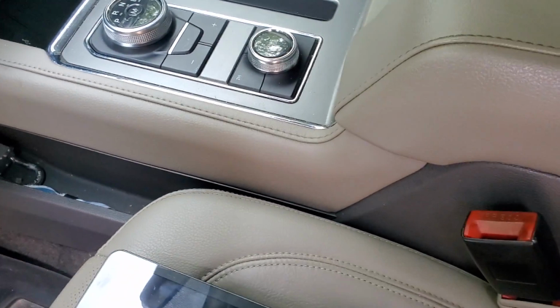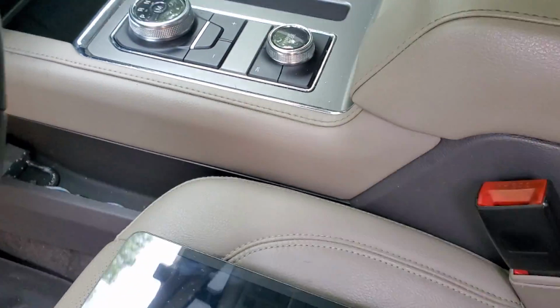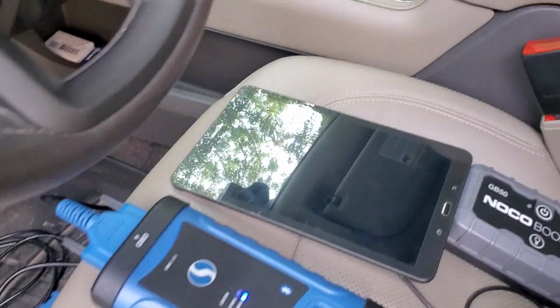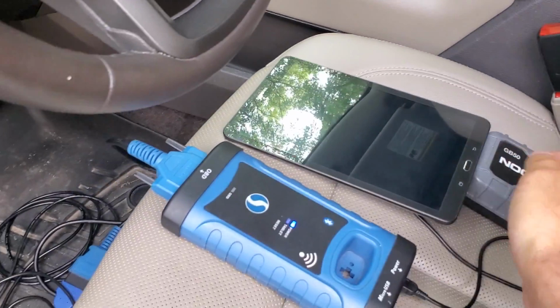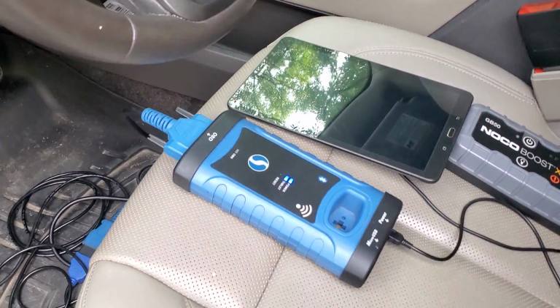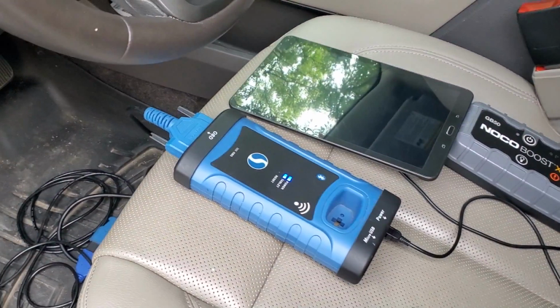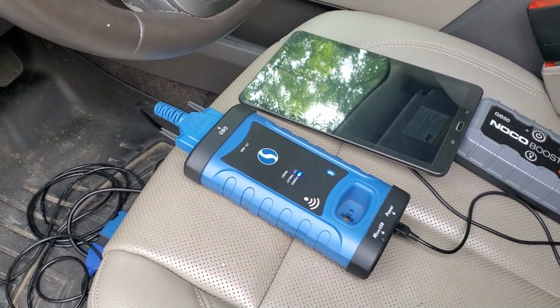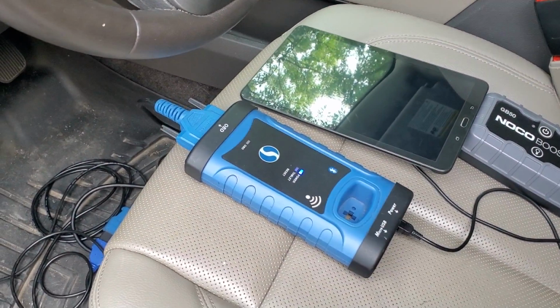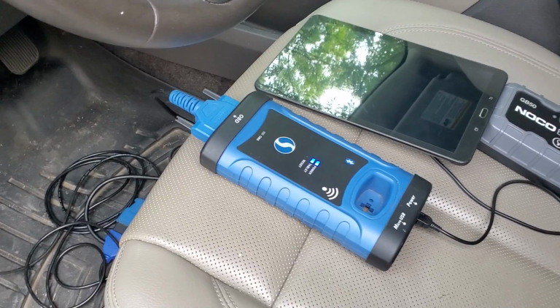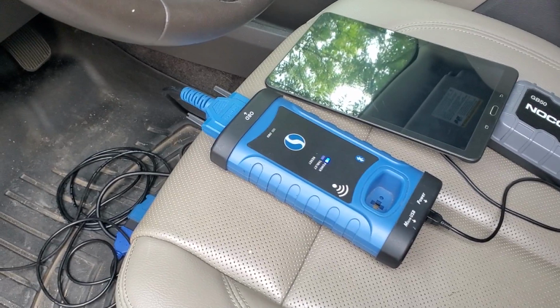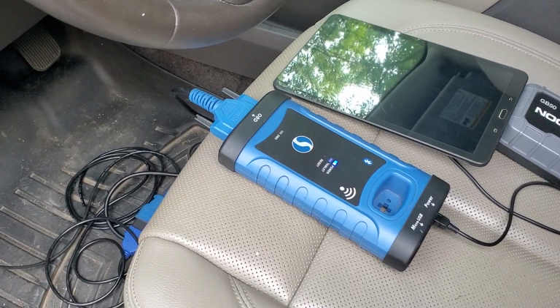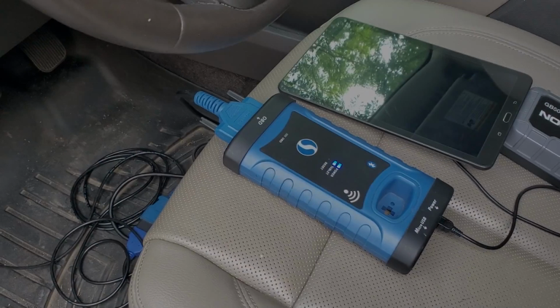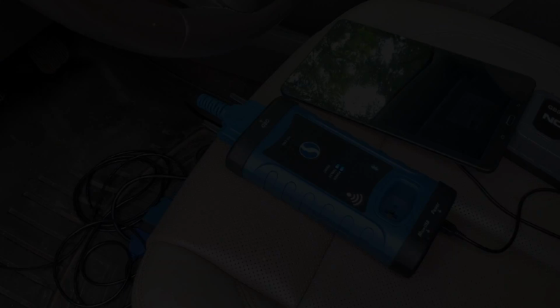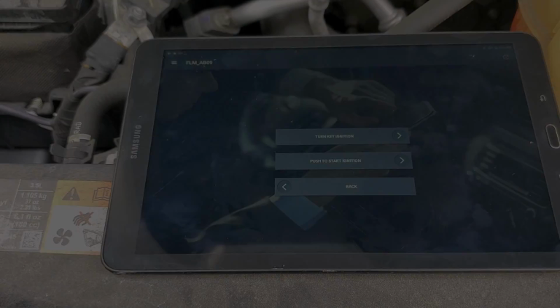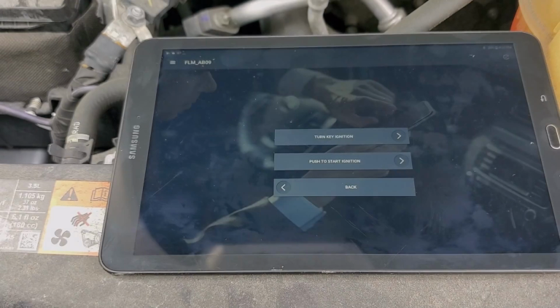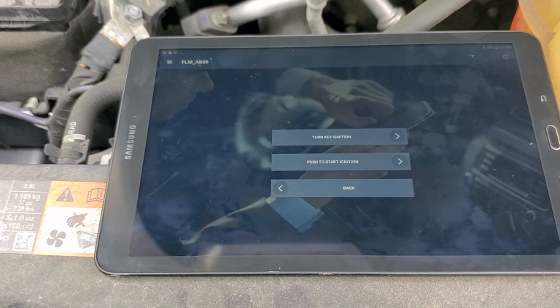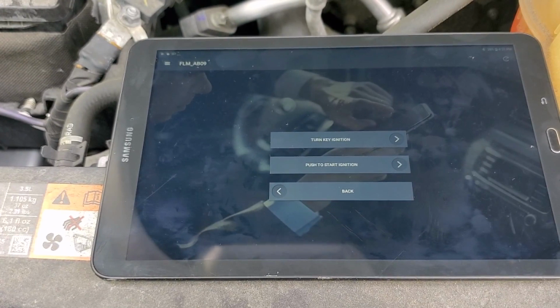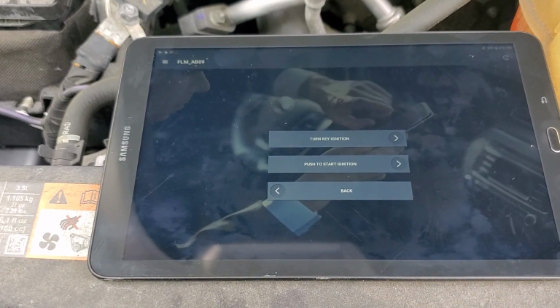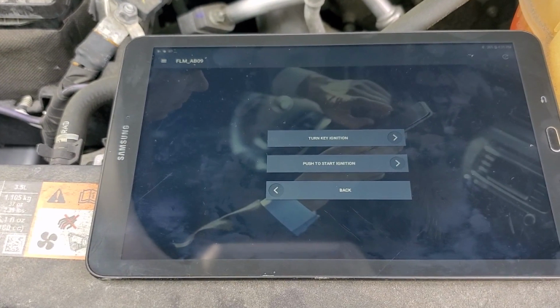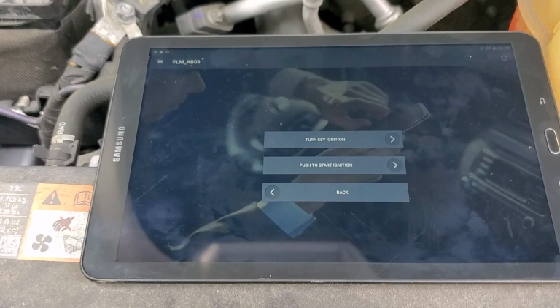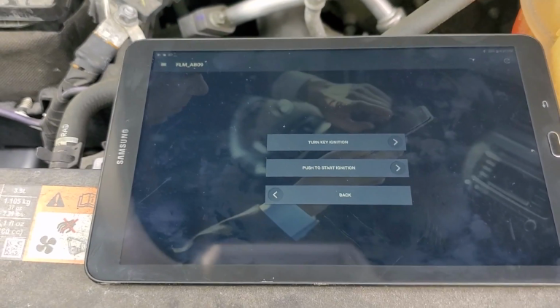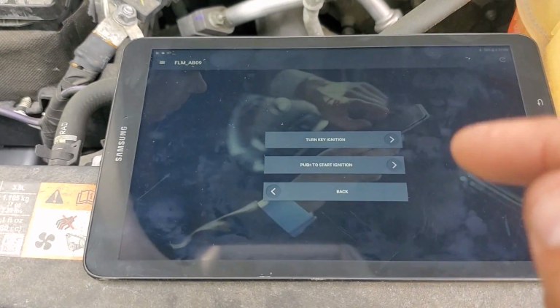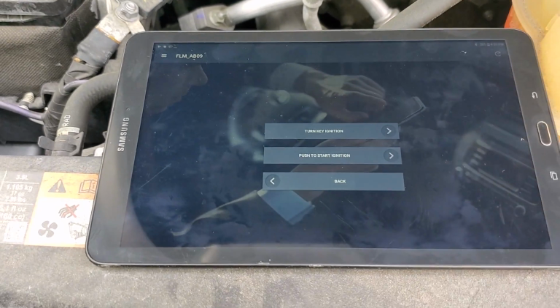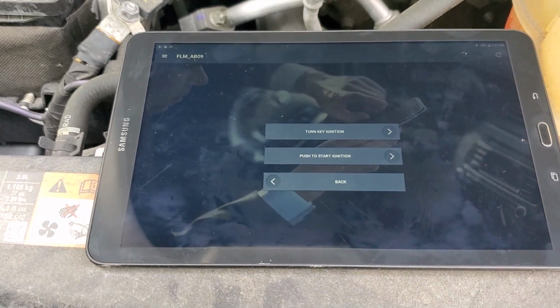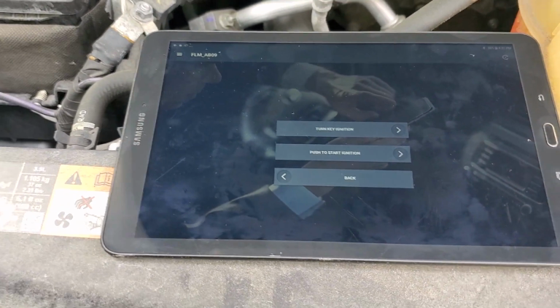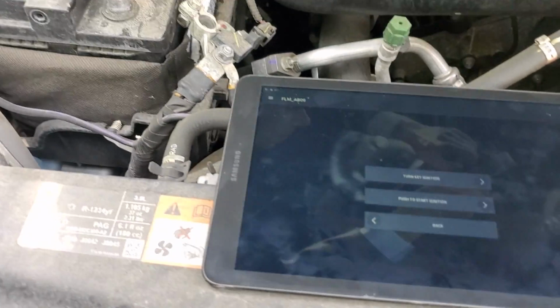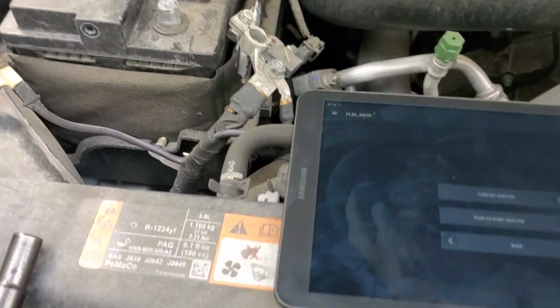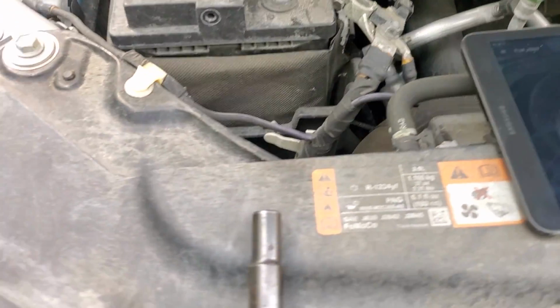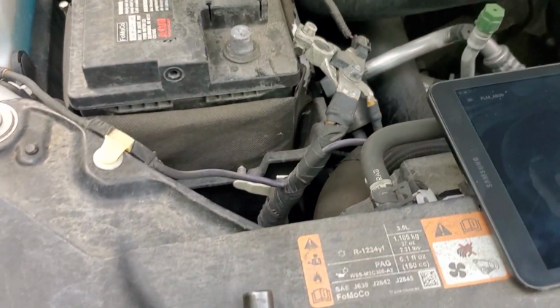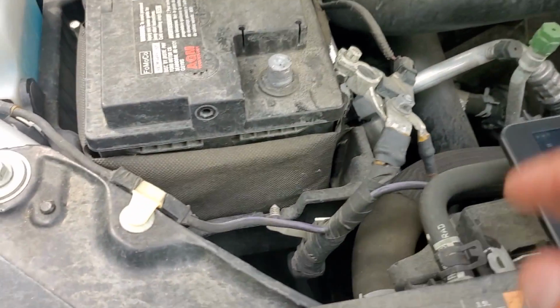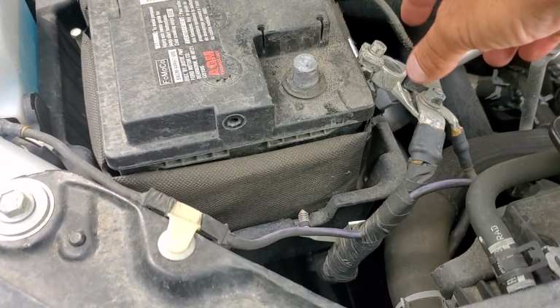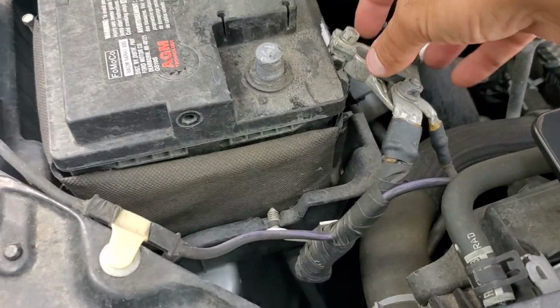If you're not sure where the programming slot is, you can check the vehicle's owner's manual for that information. I'm going to get the tablet app opened up now. I've got my tablet loaded up and I'm on the first step, so now I'm going to reconnect the battery — and the alarm is going to go back off.